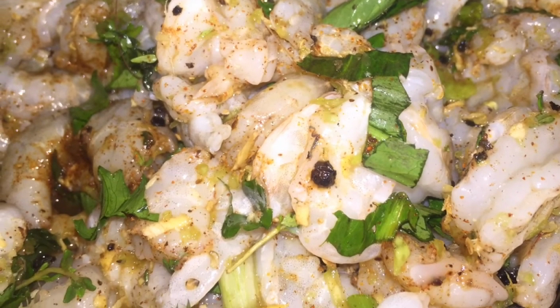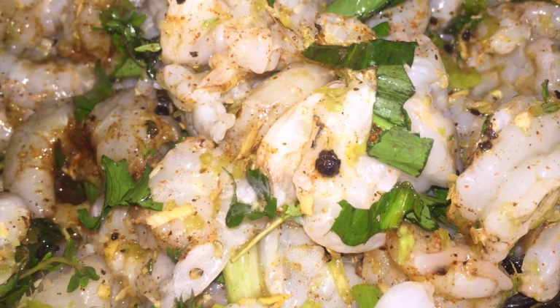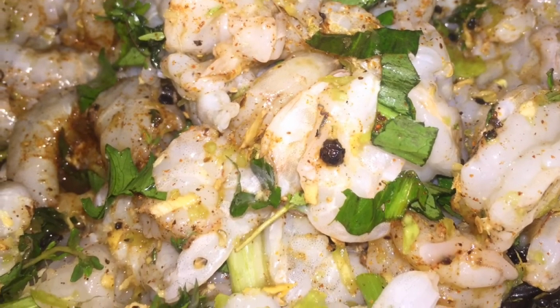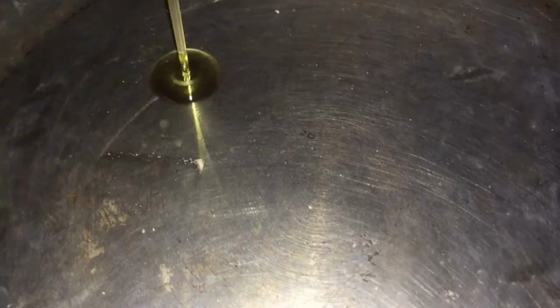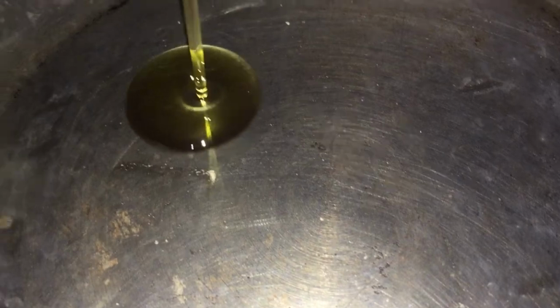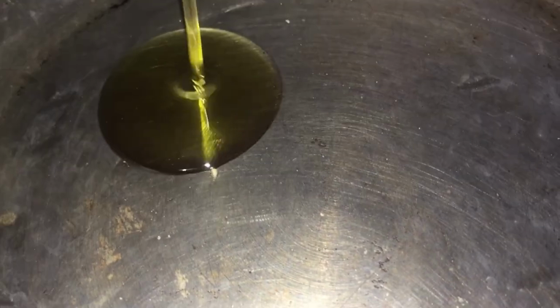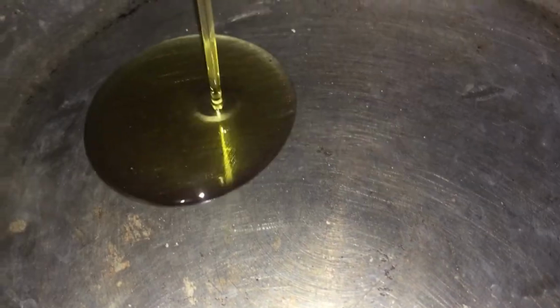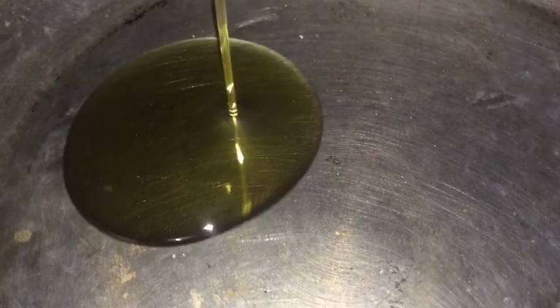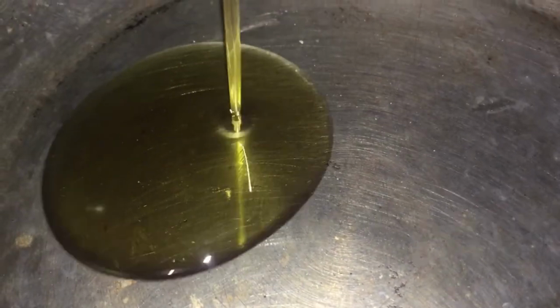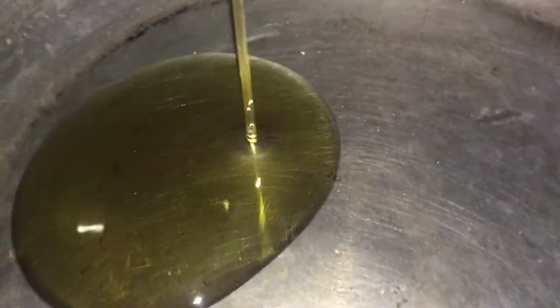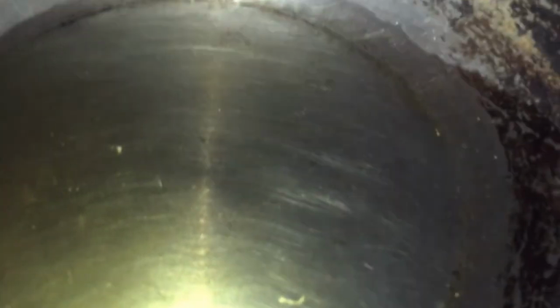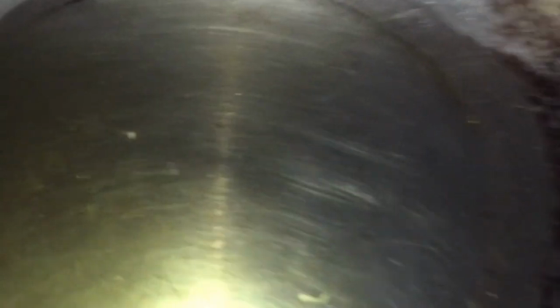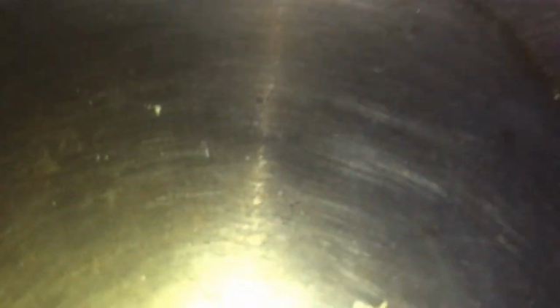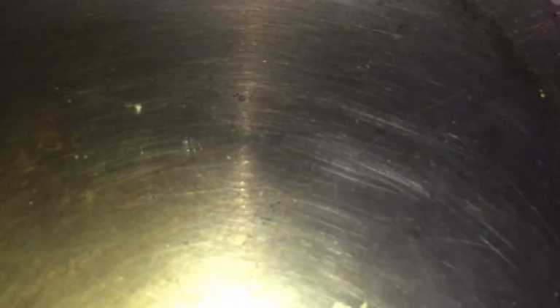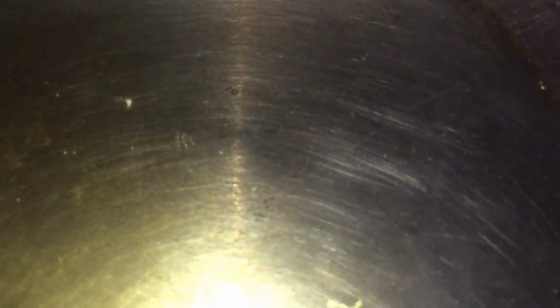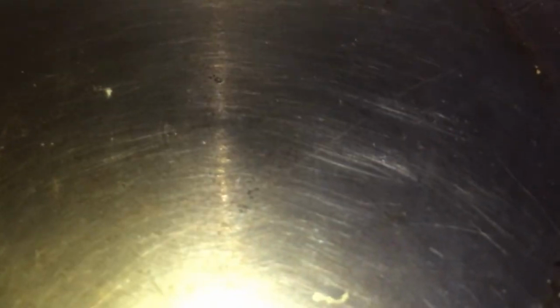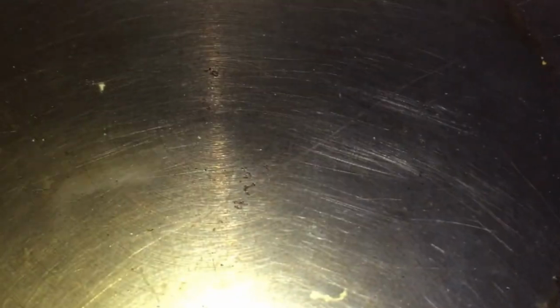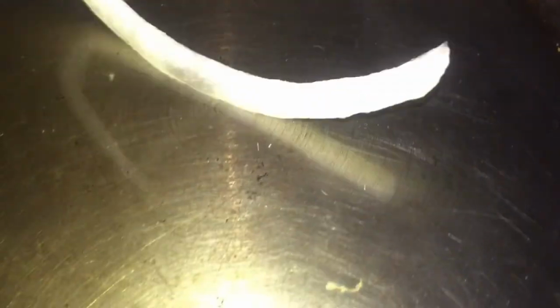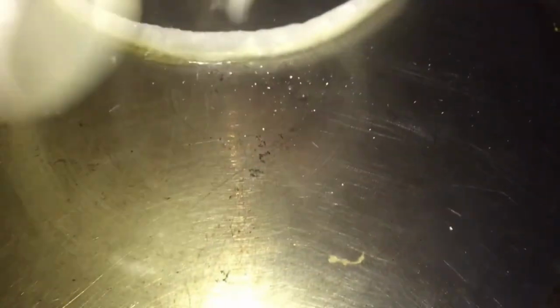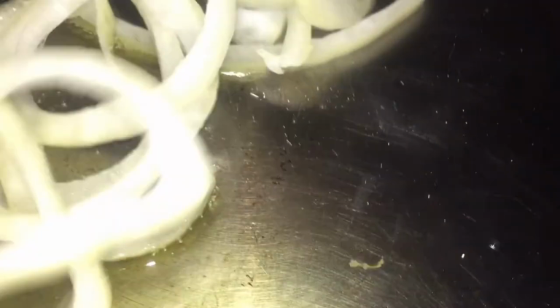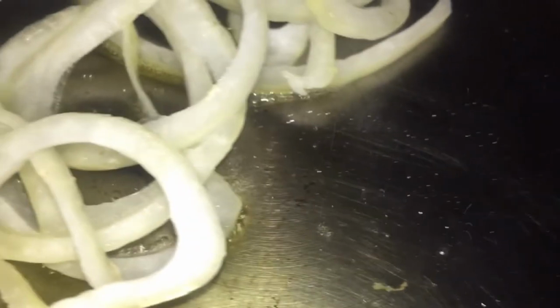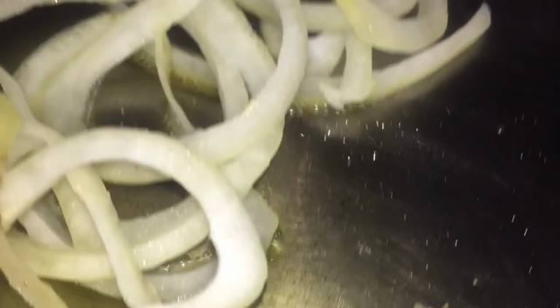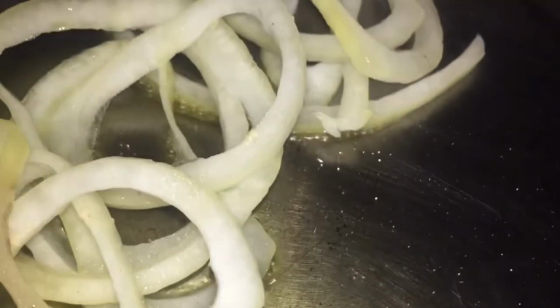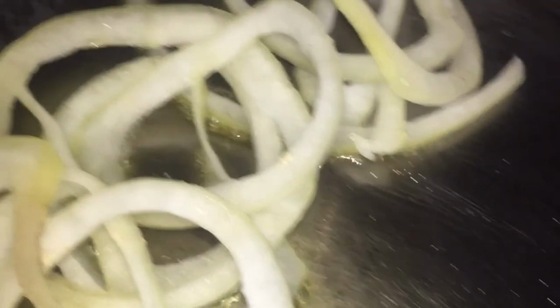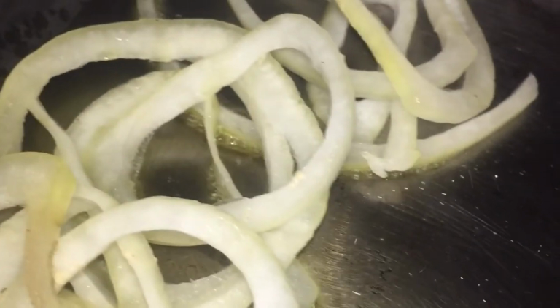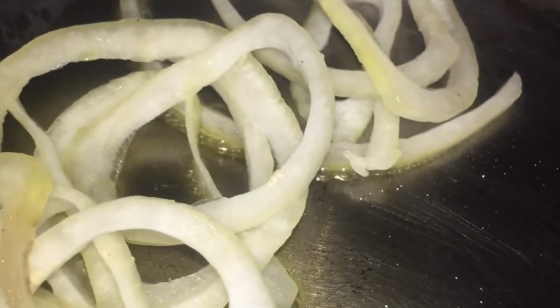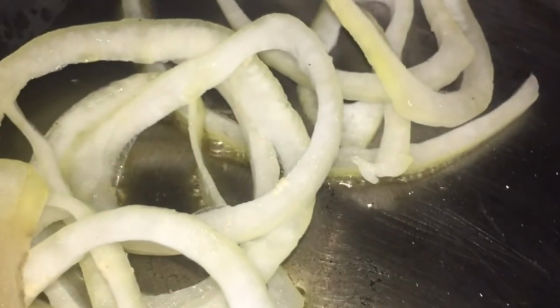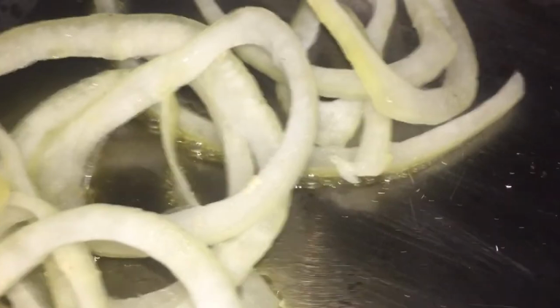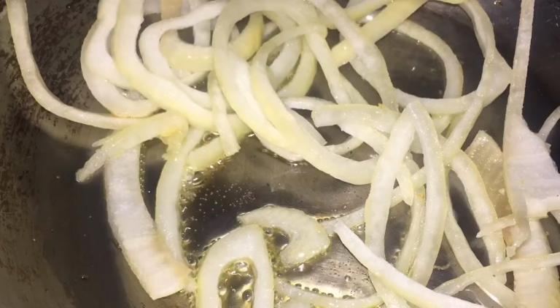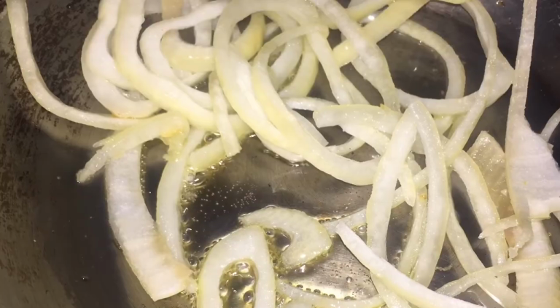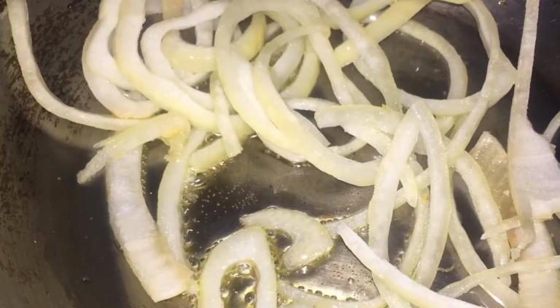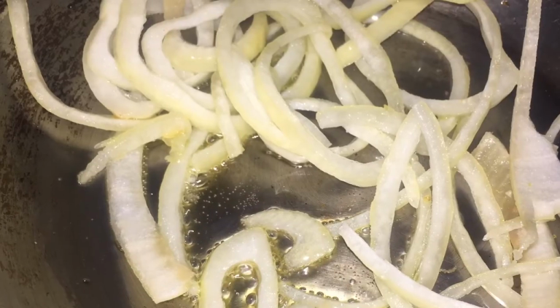So what I am going to do is preheat my pan. I am going to add some oil and some onions, and I am going to cook them till translucent.